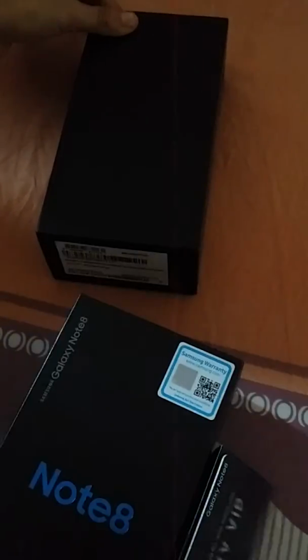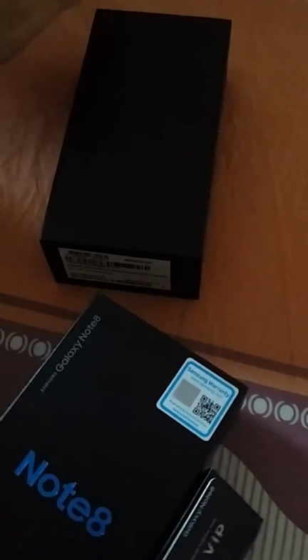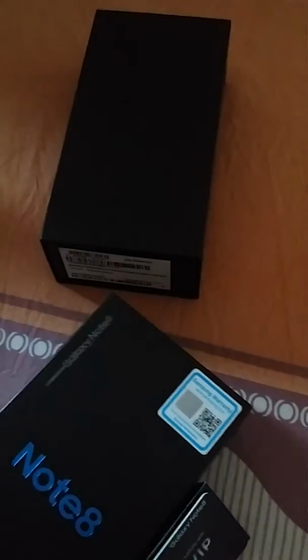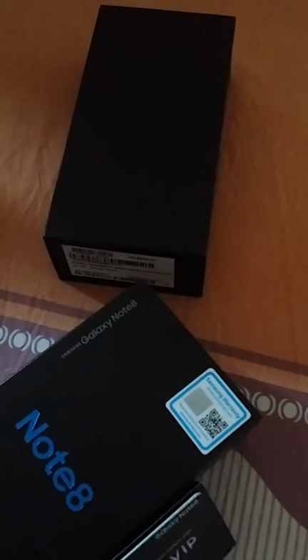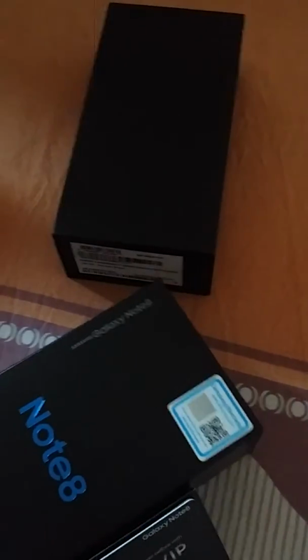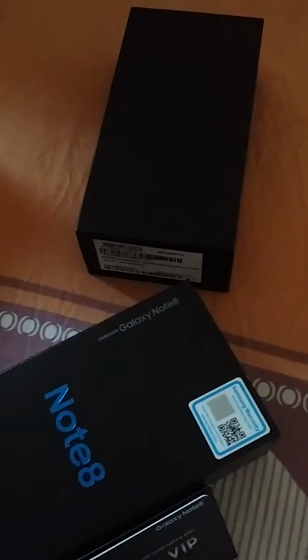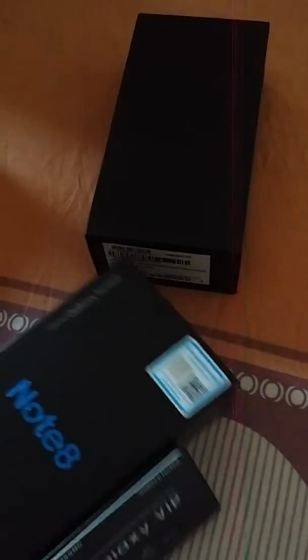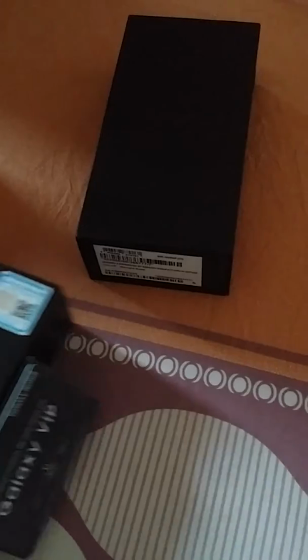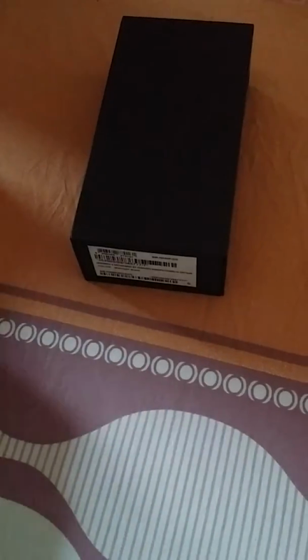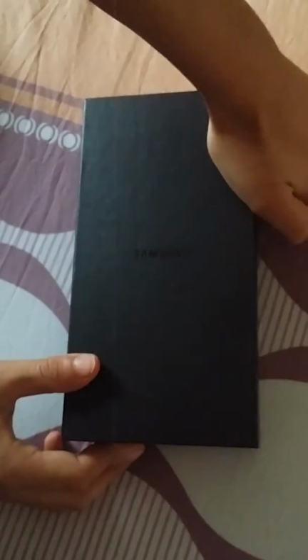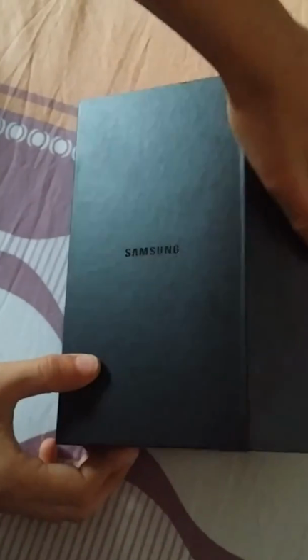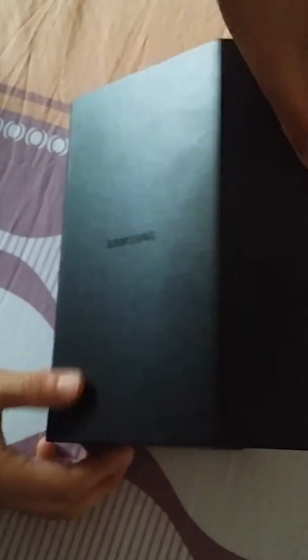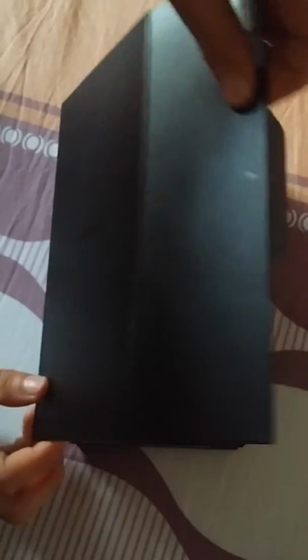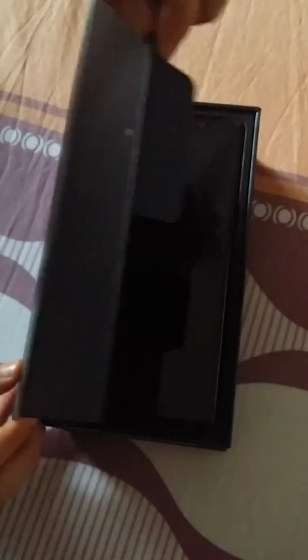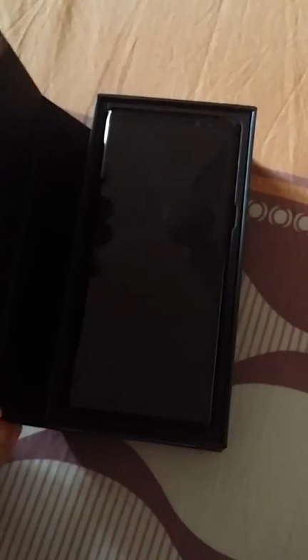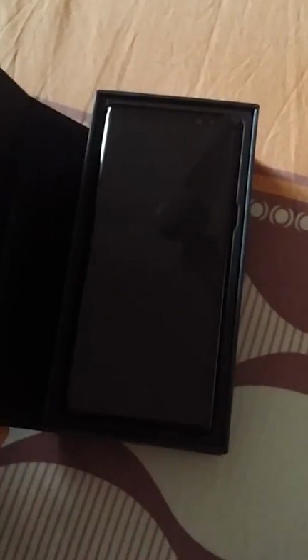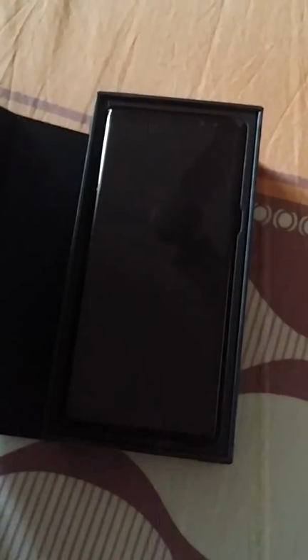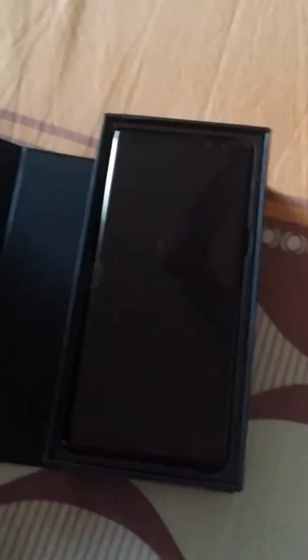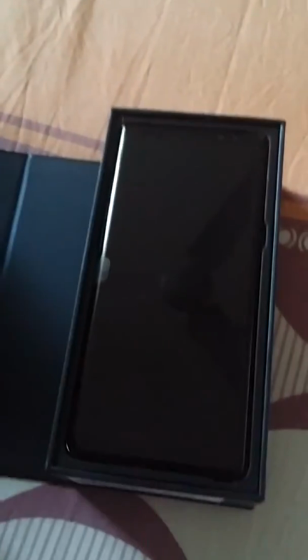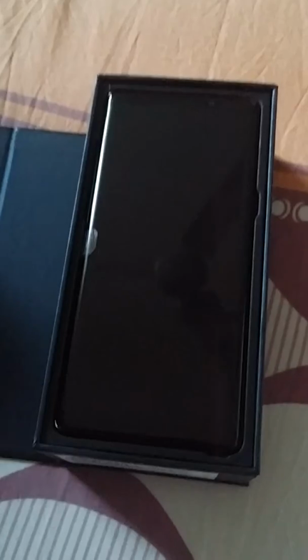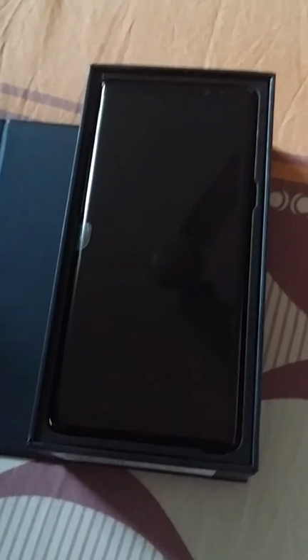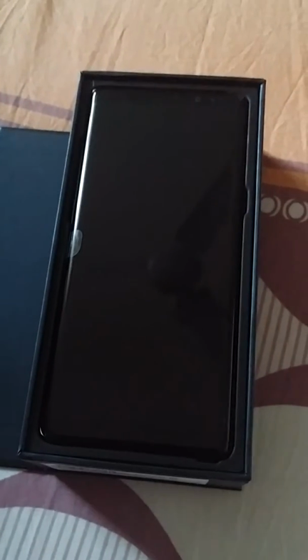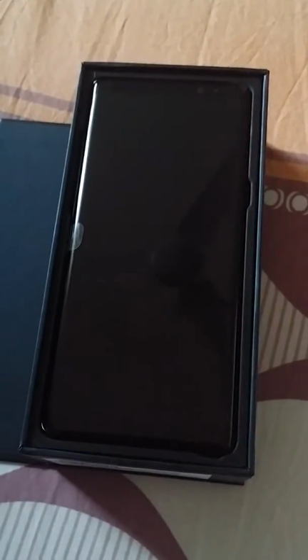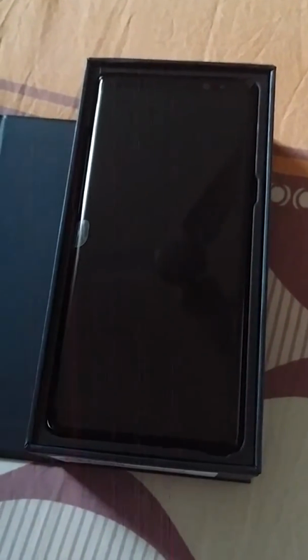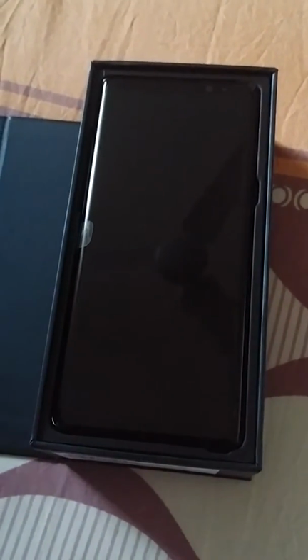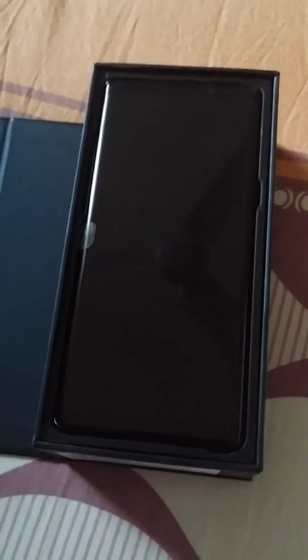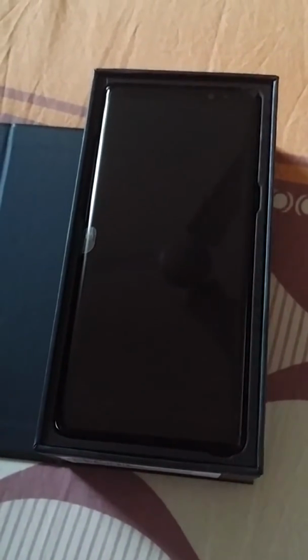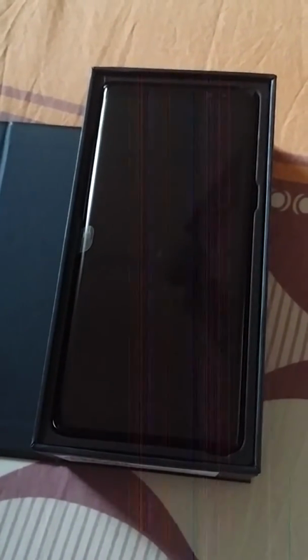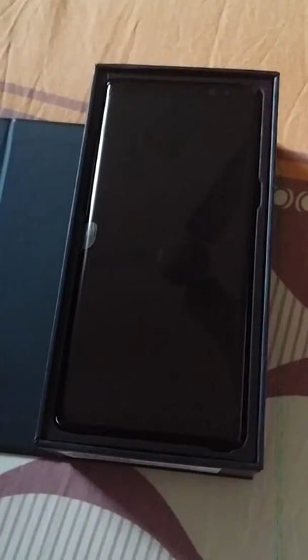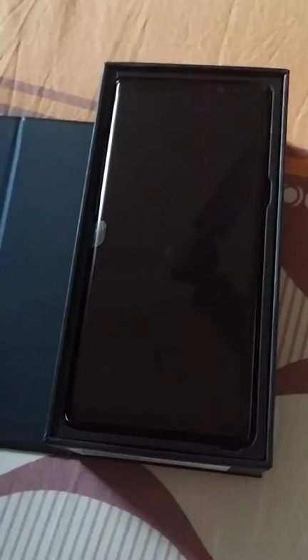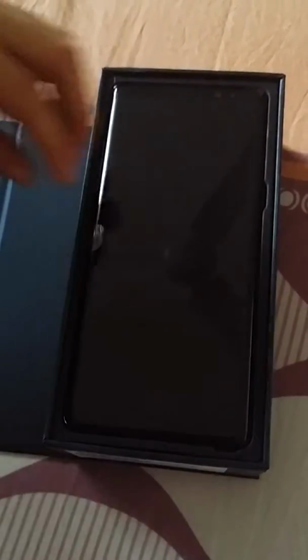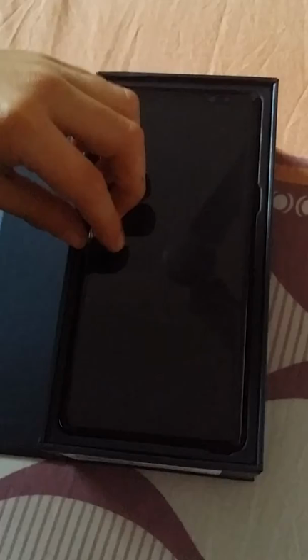I've ordered it in the shade midnight black. Here's unboxing it. Wow, this looks just too good. Let's open it.